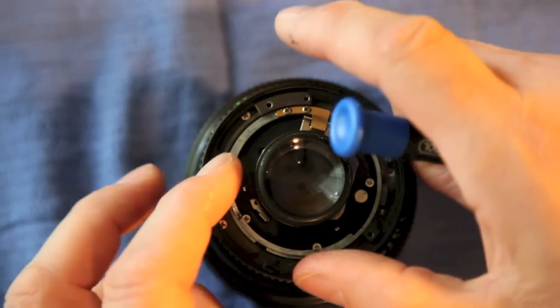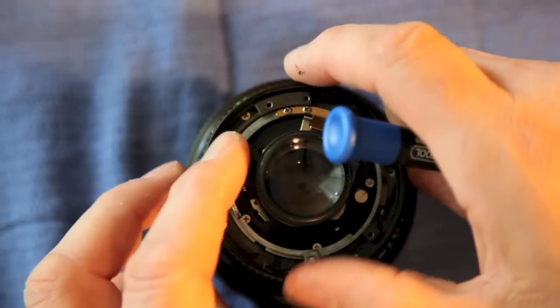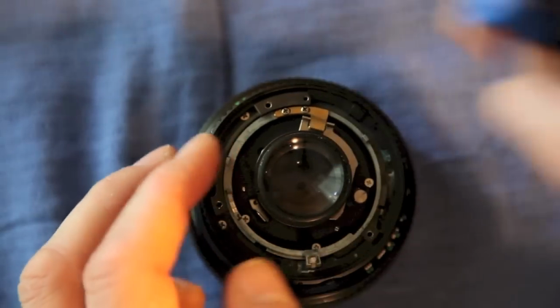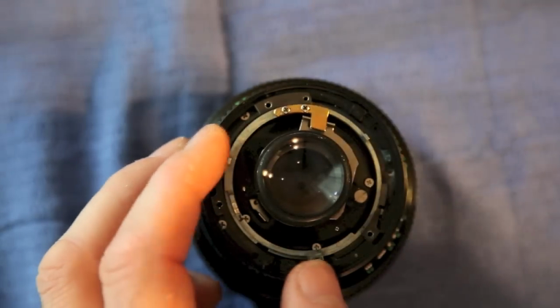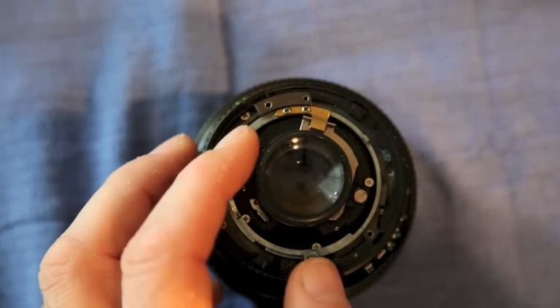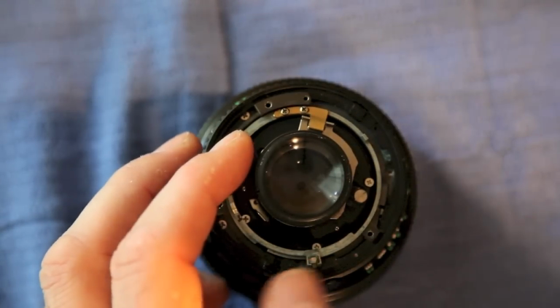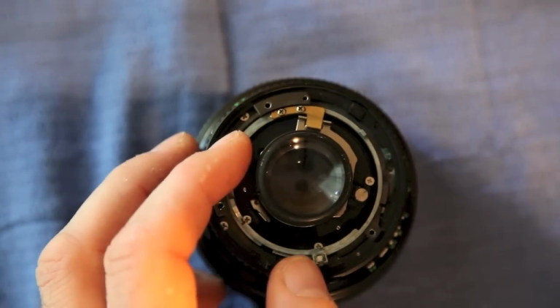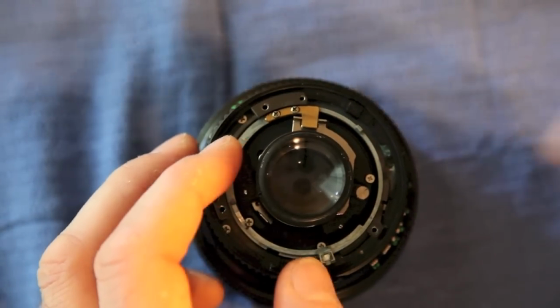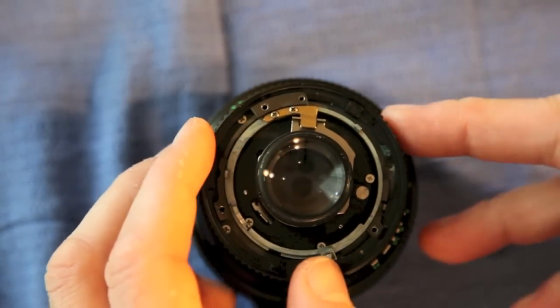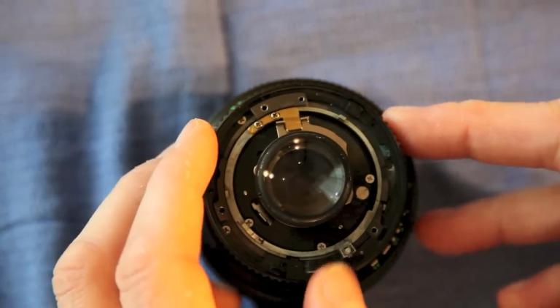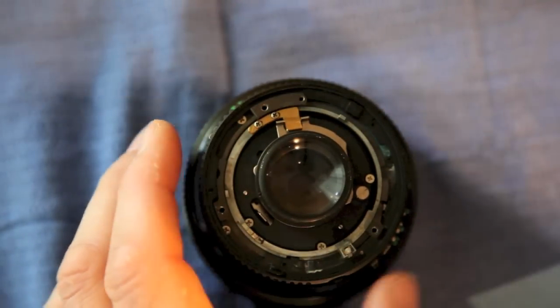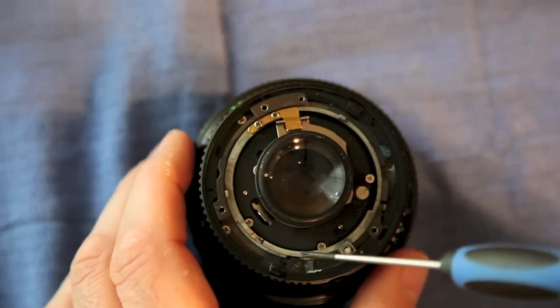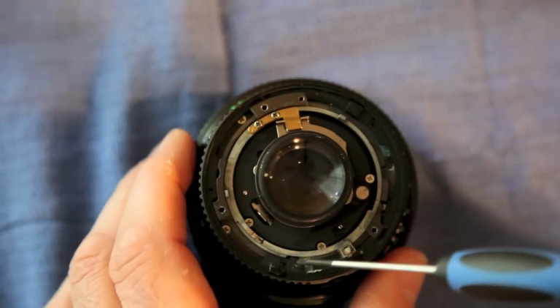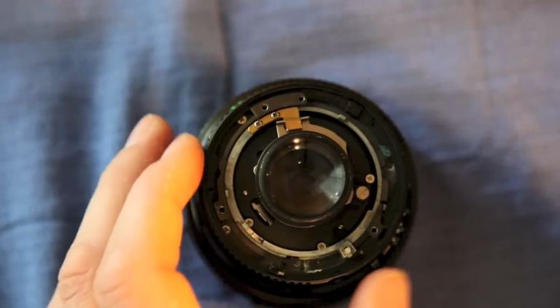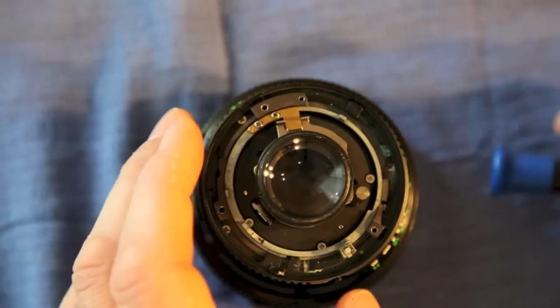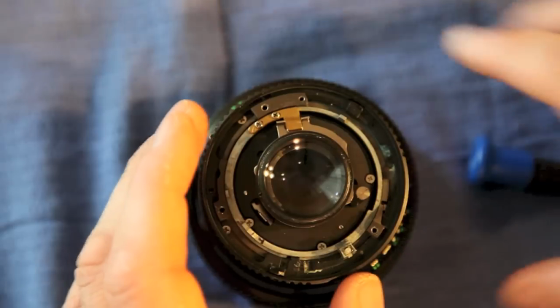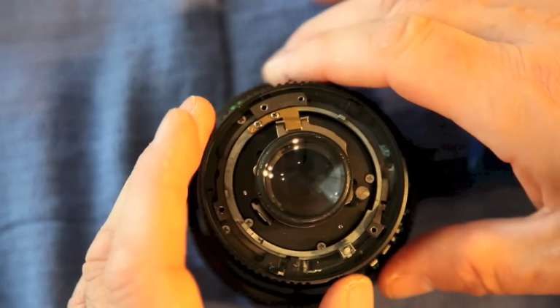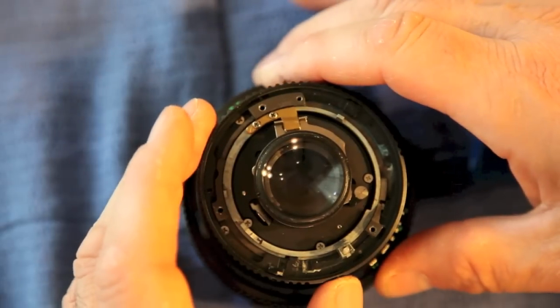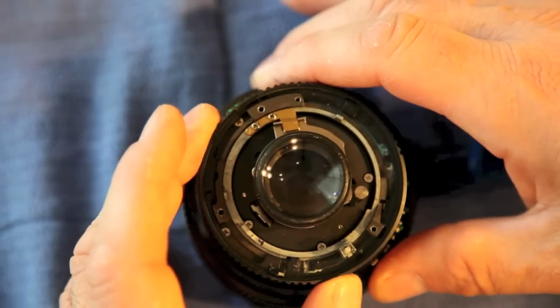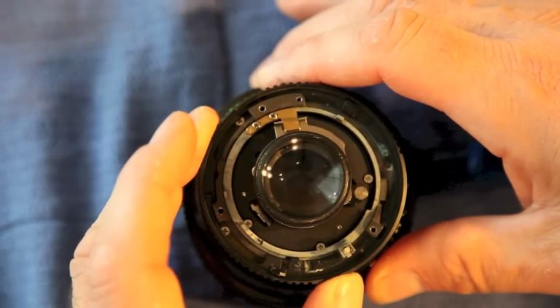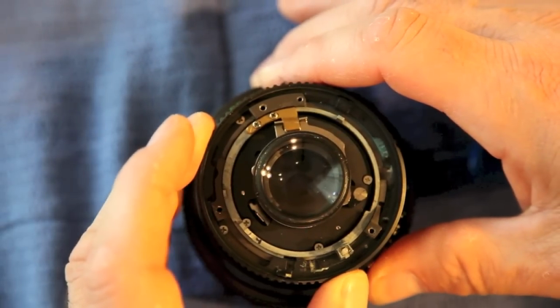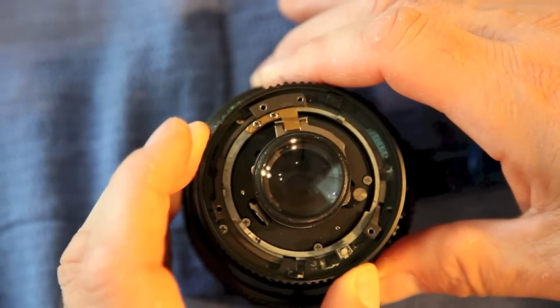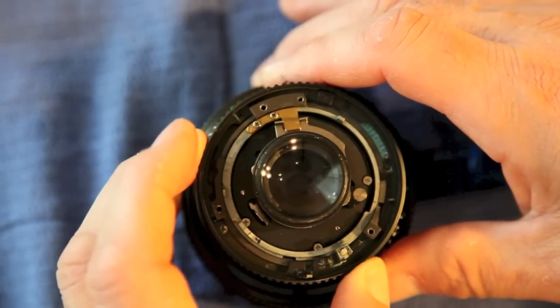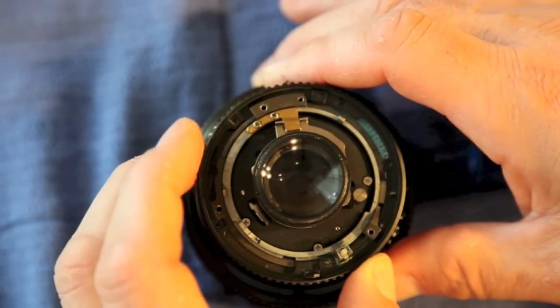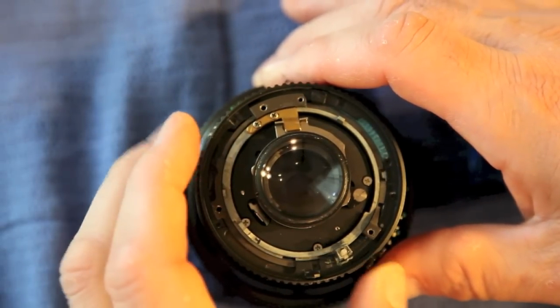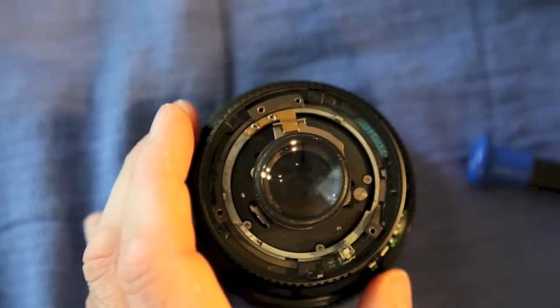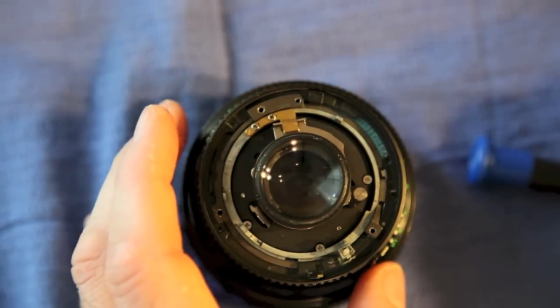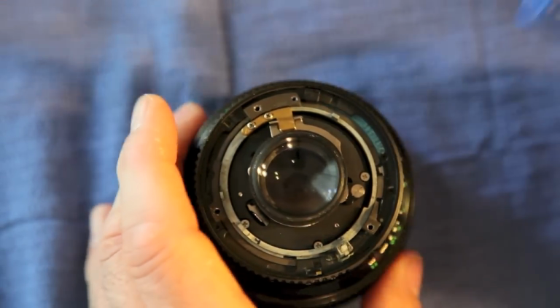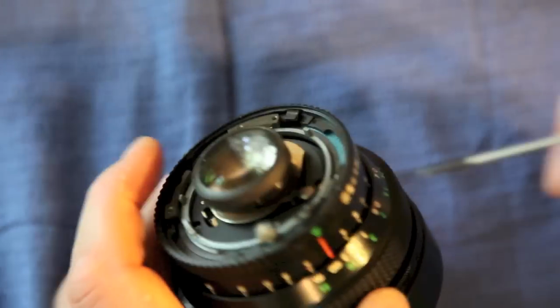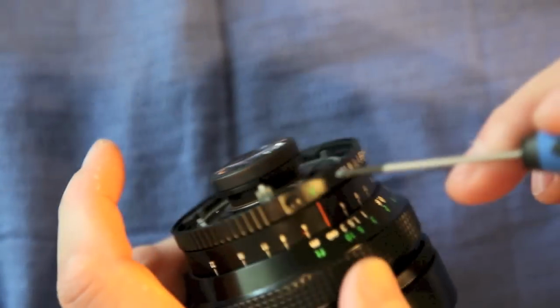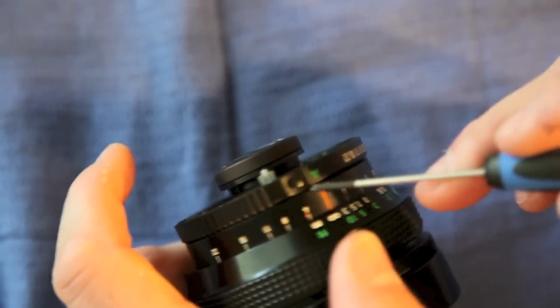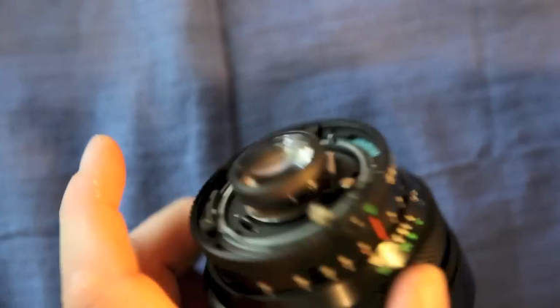Rotate this around until it drops in and do that notch. At this point we want to put this back into the A position.